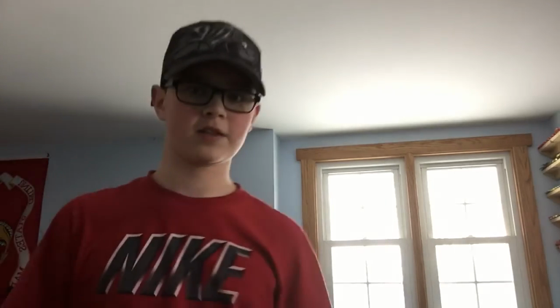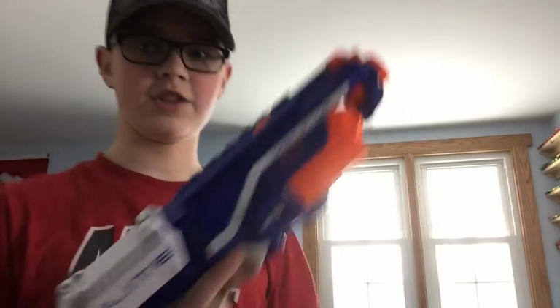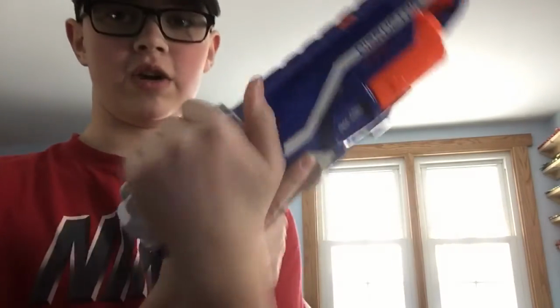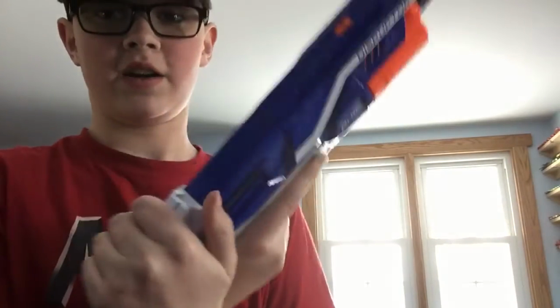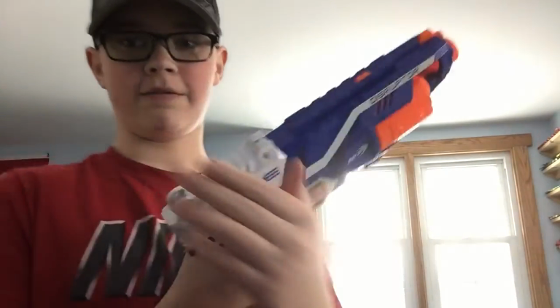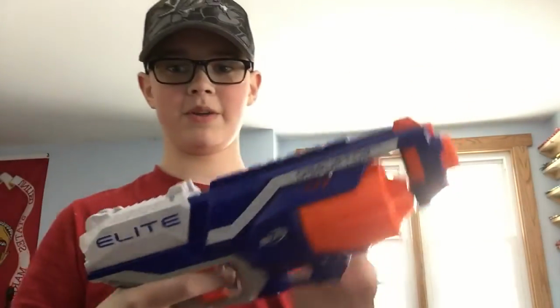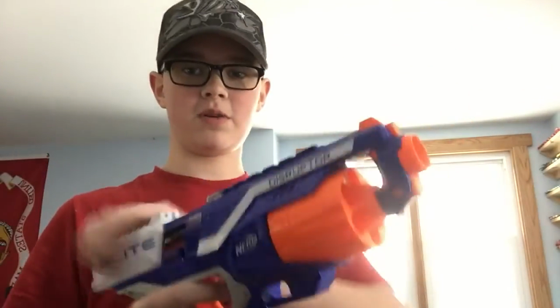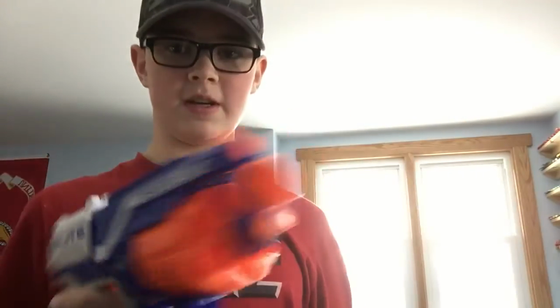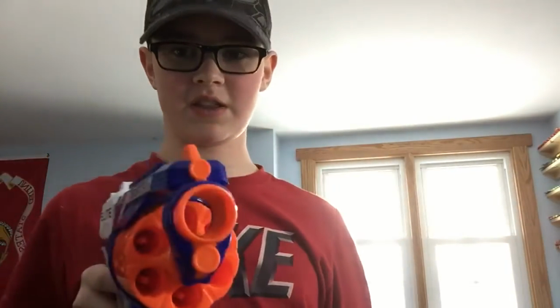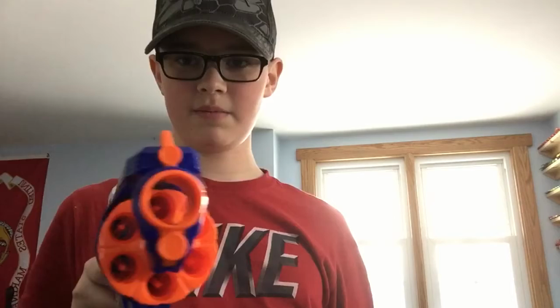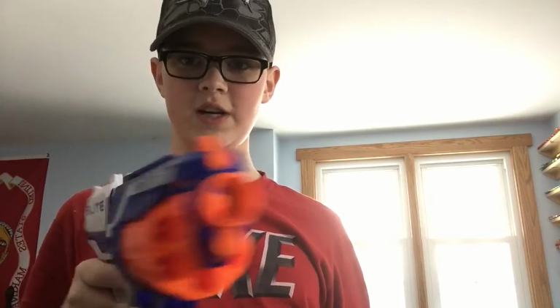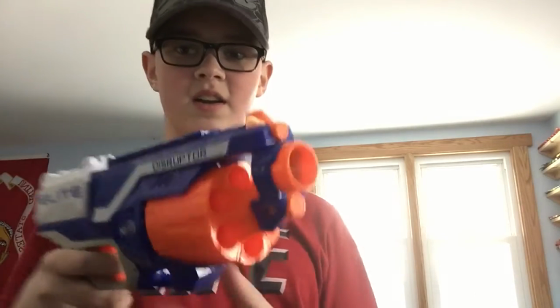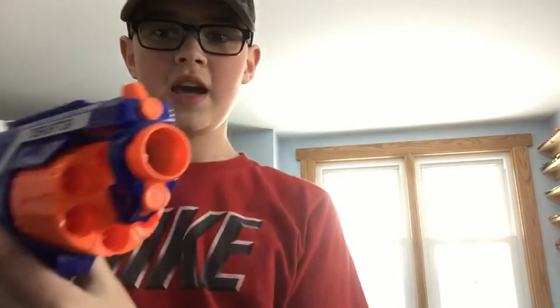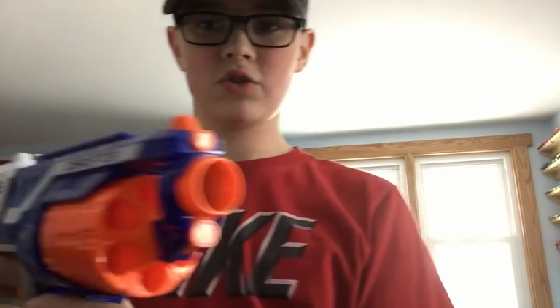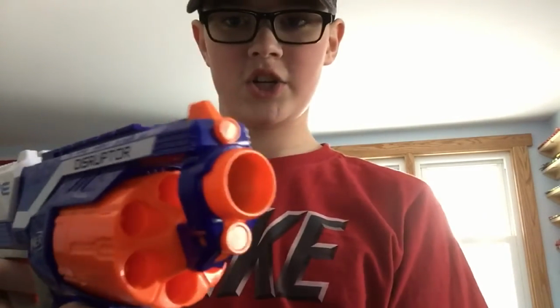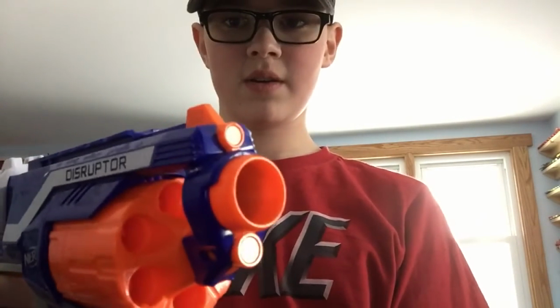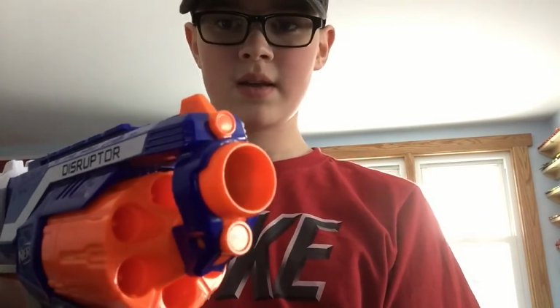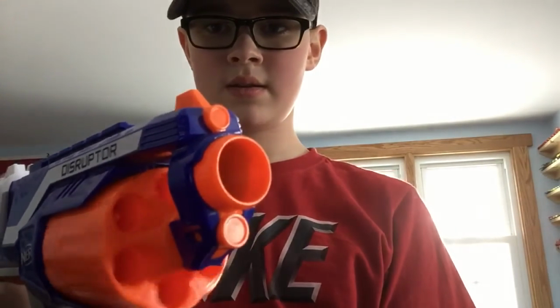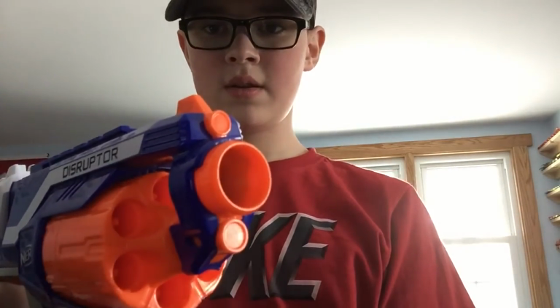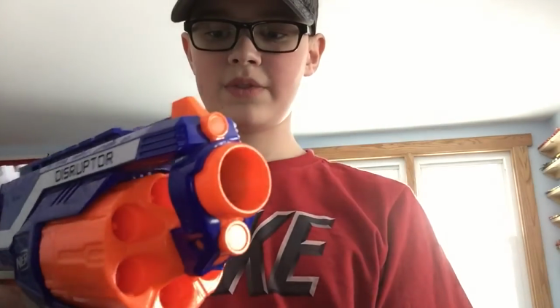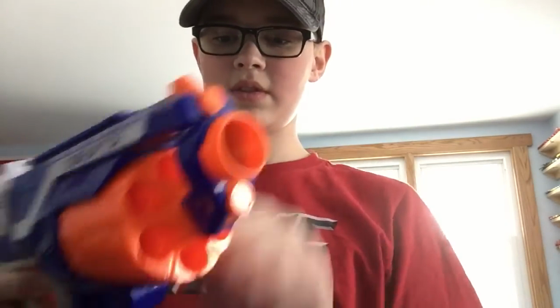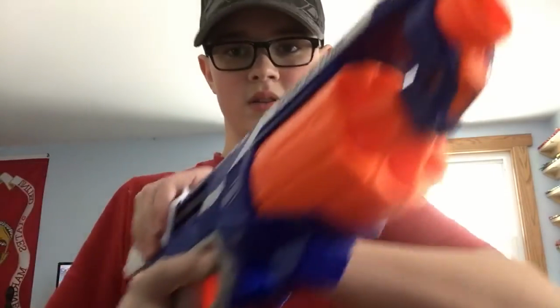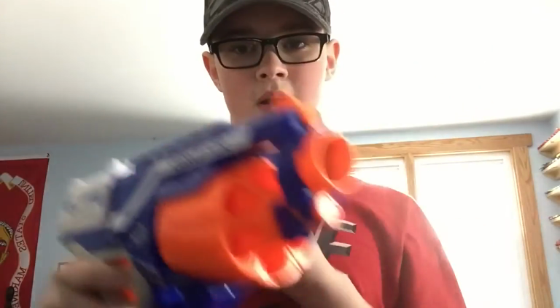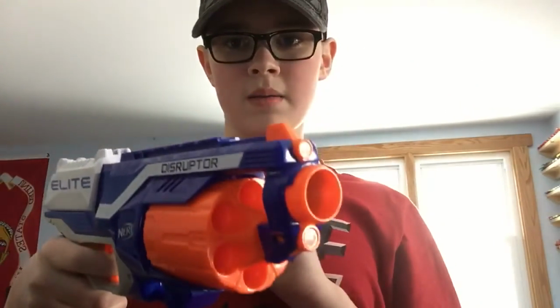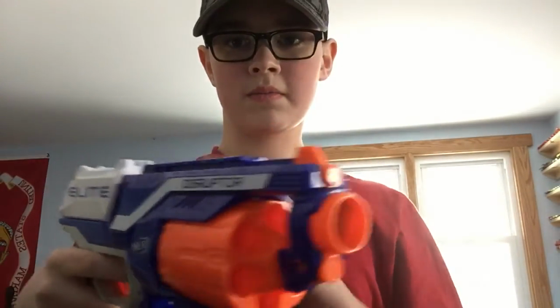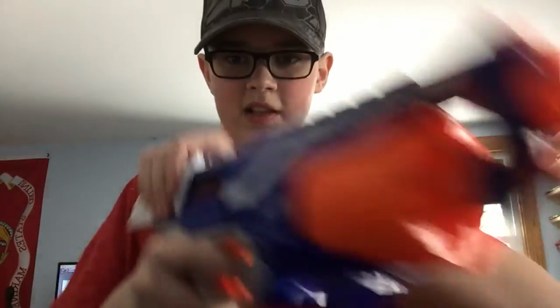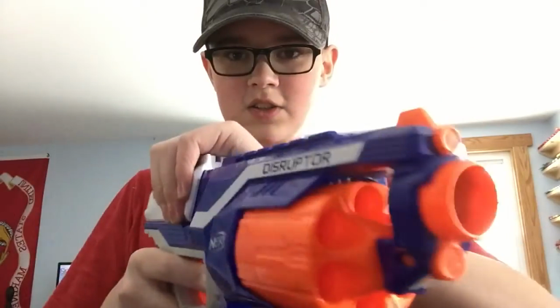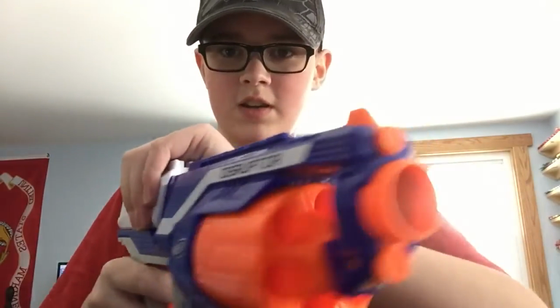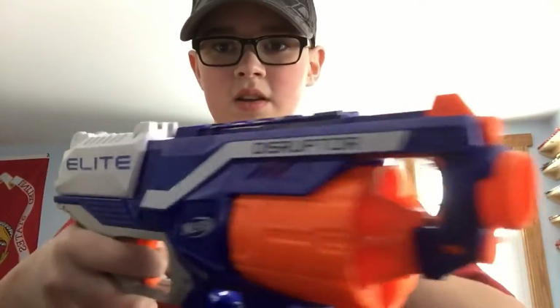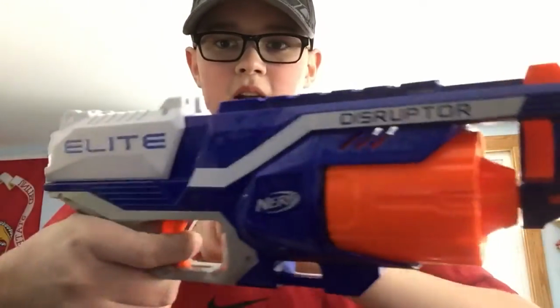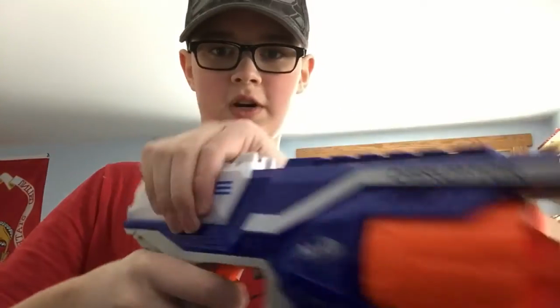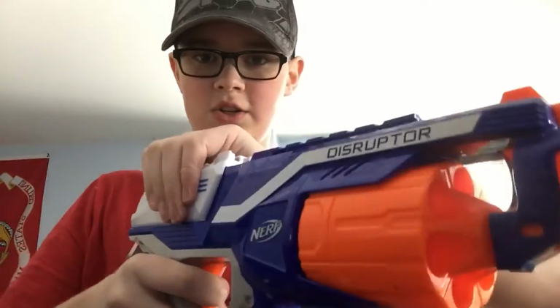This blaster is also dry fire safe, which means you can prime it with nothing in it and pull the trigger. I'll show you — it does spin, and I'll hold the trigger to demonstrate.